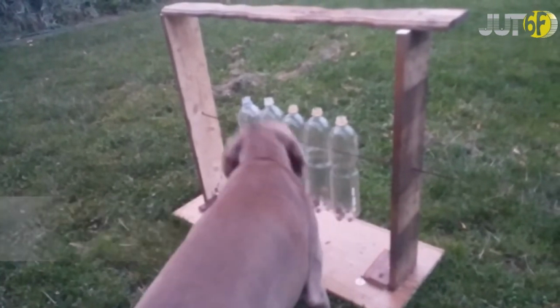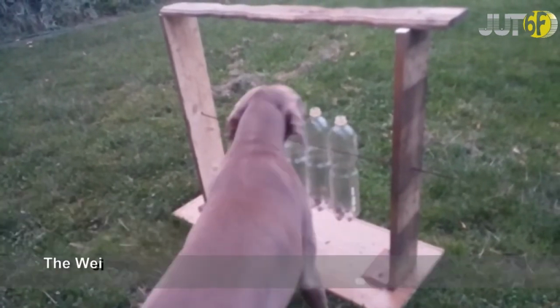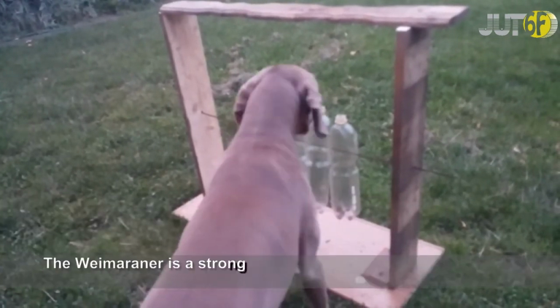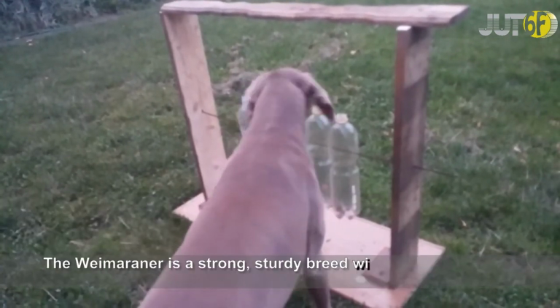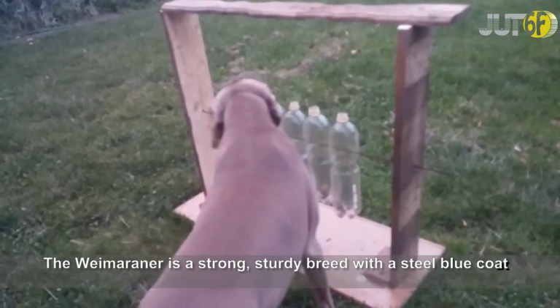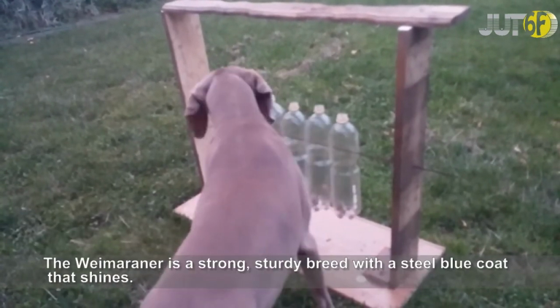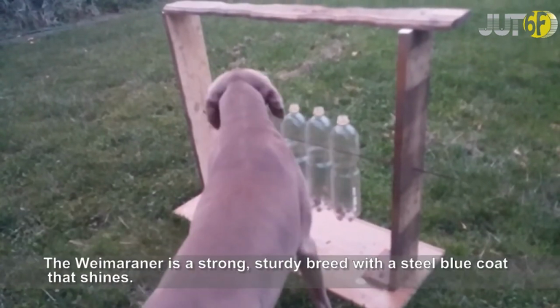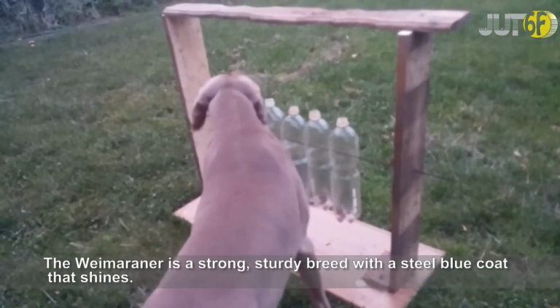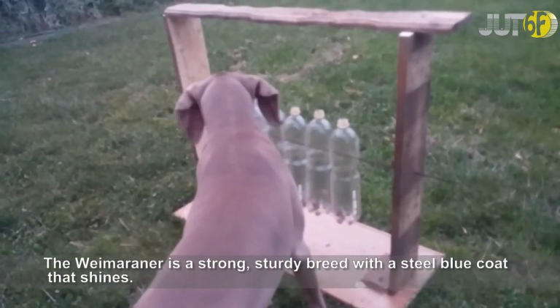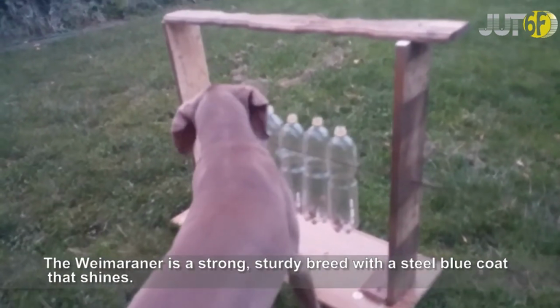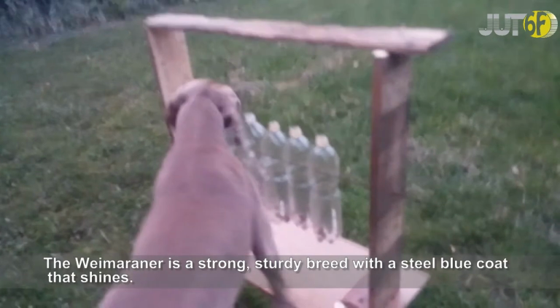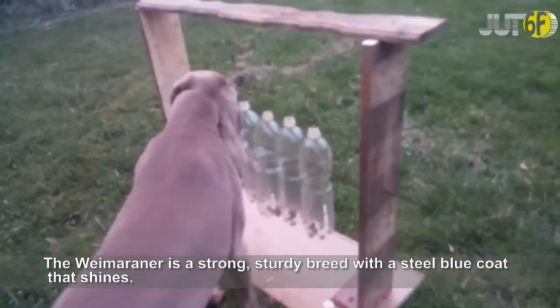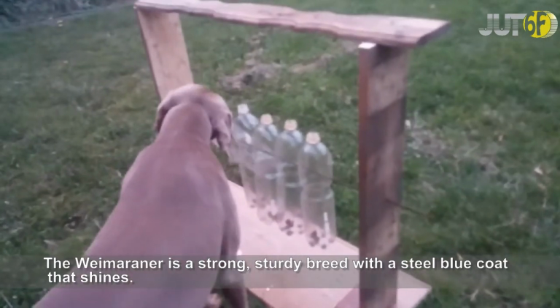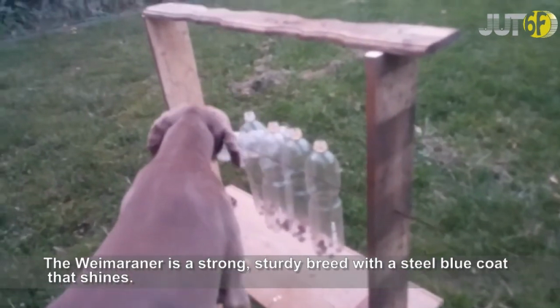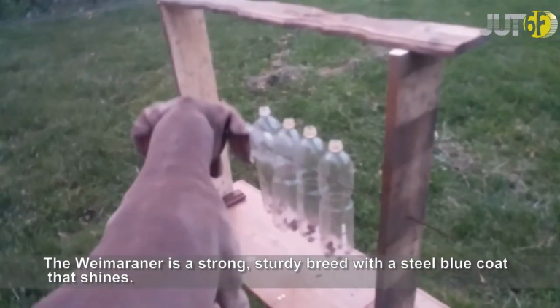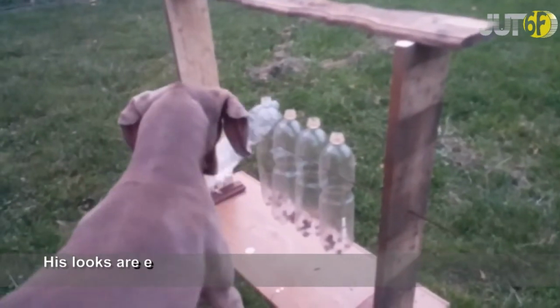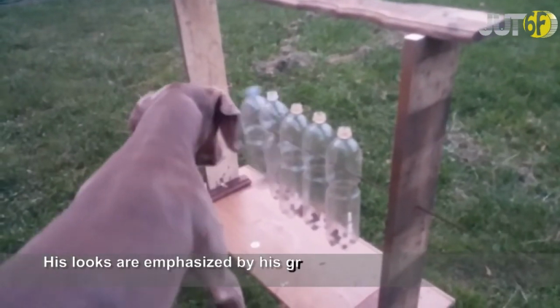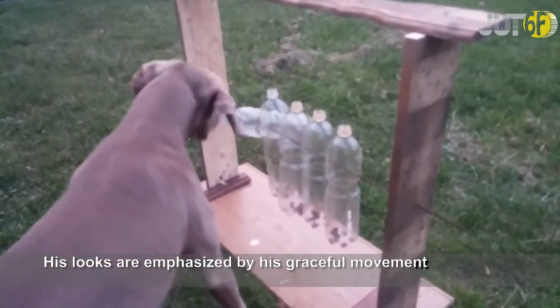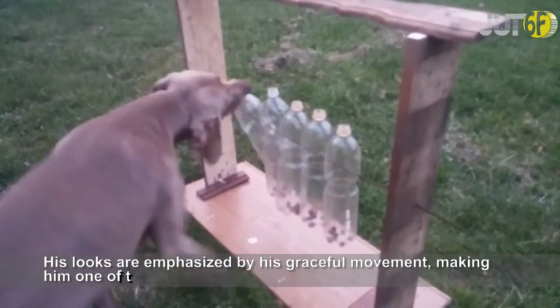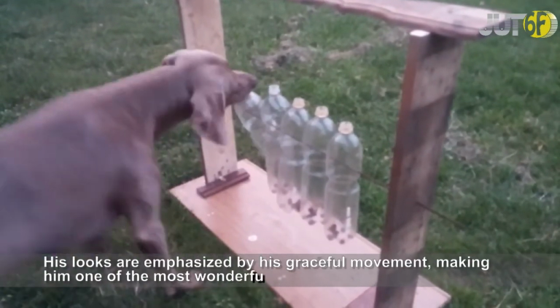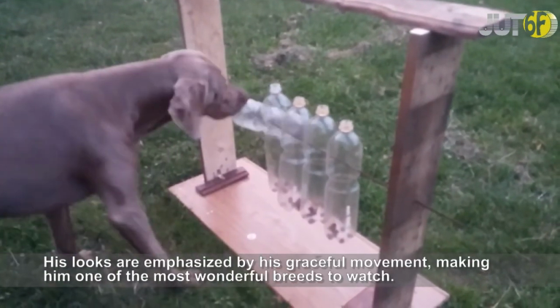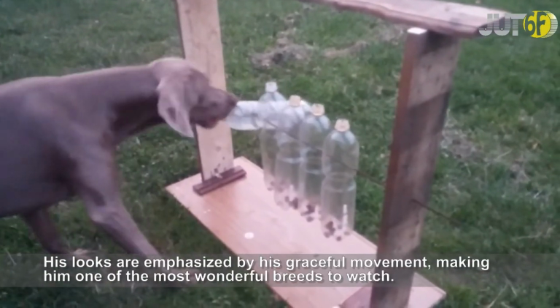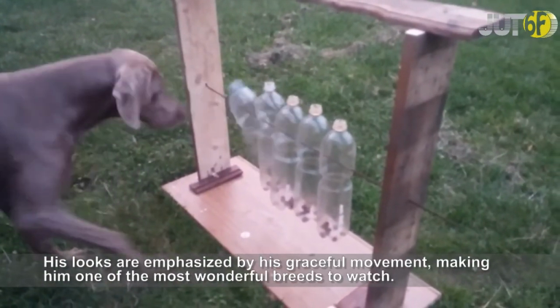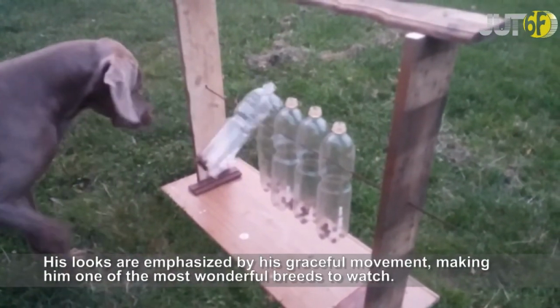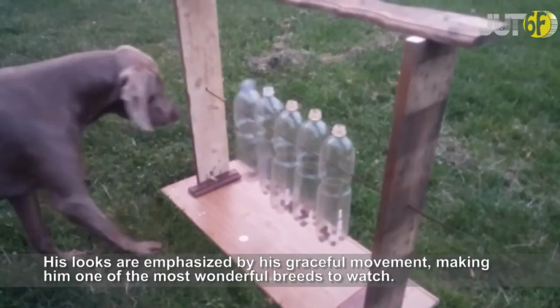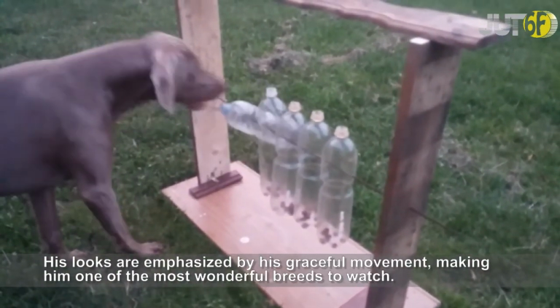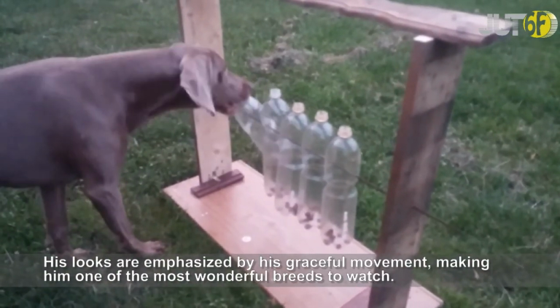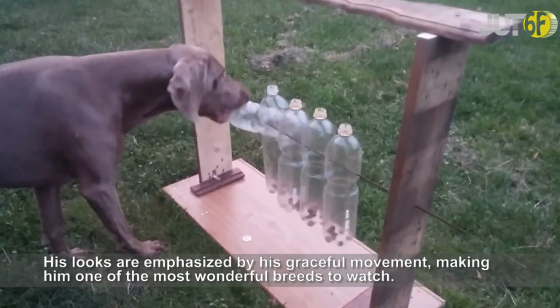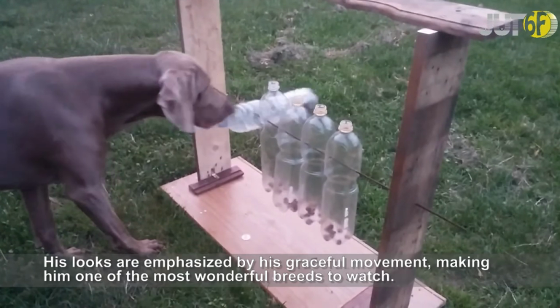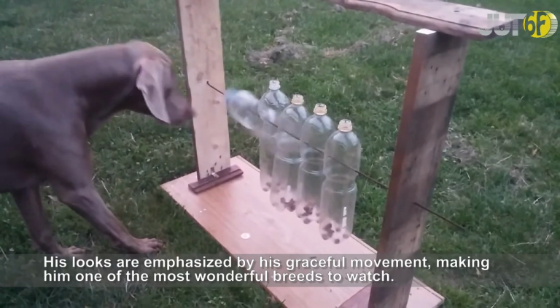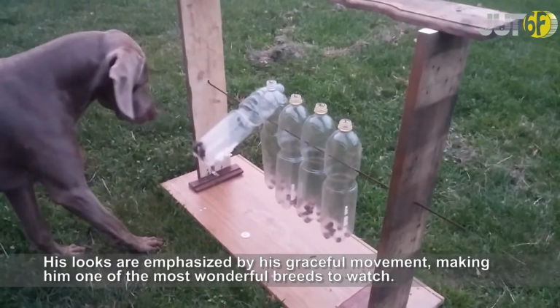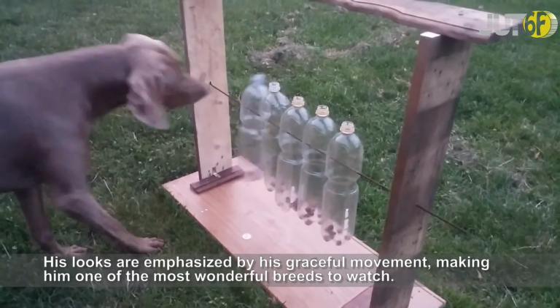The Weimaraner is a strong, sturdy breed with a steel blue coat that shines. His looks are emphasized by his graceful movement, making him one of the most wonderful breeds to watch.